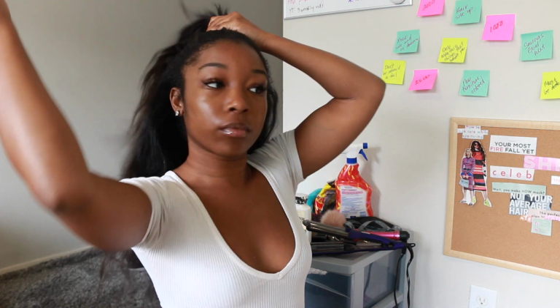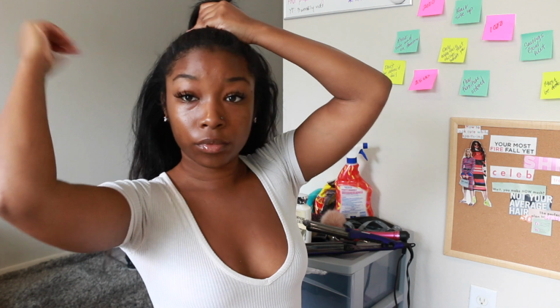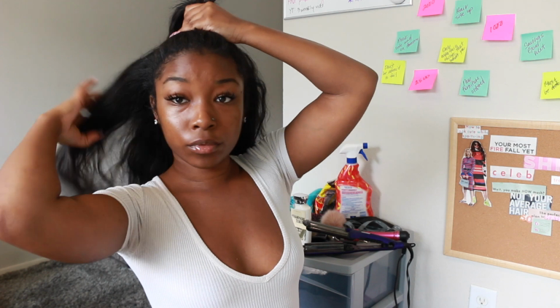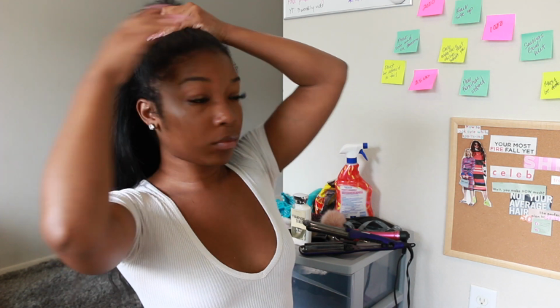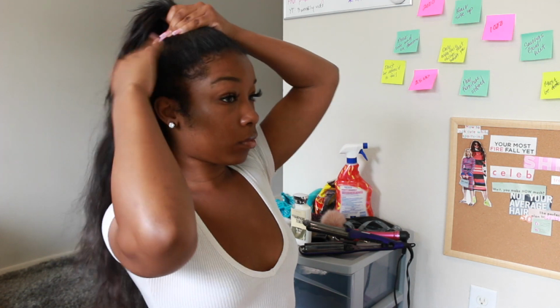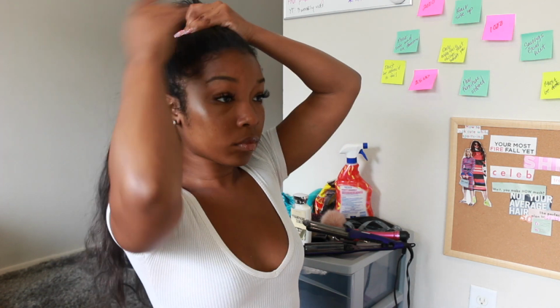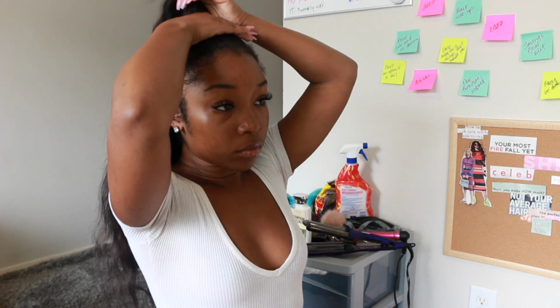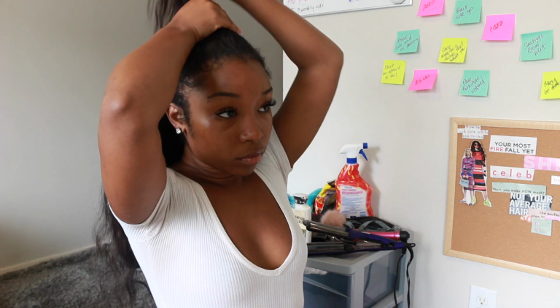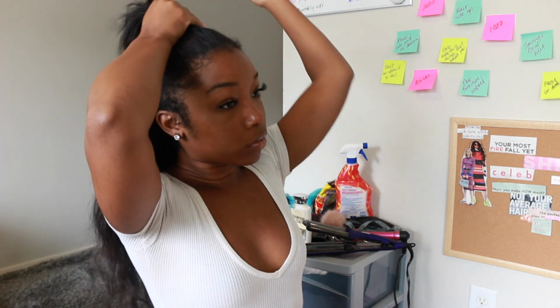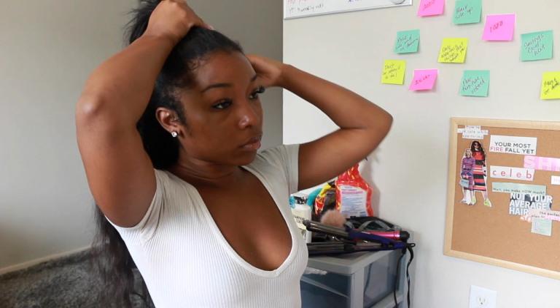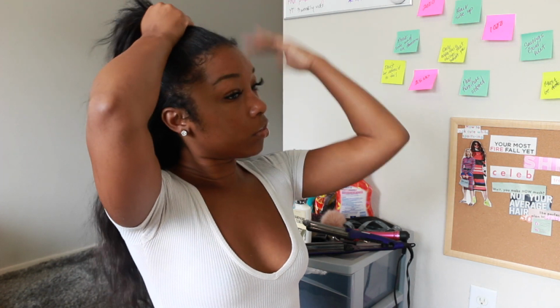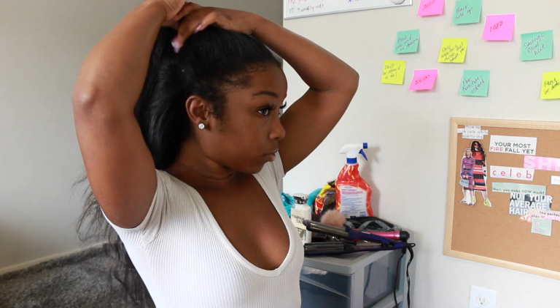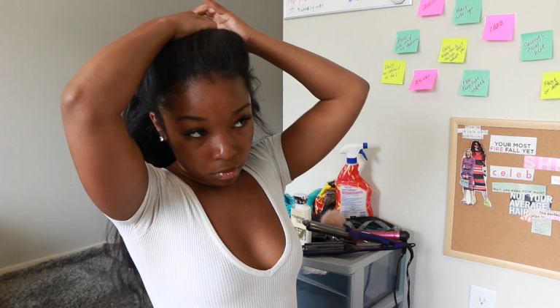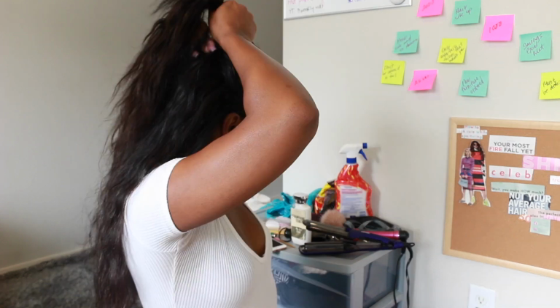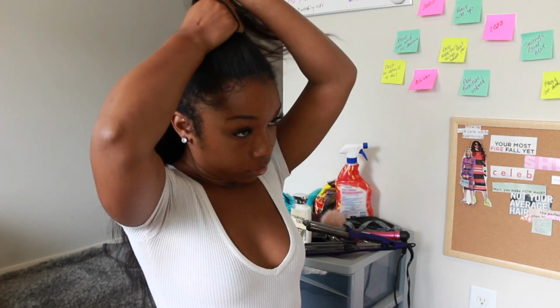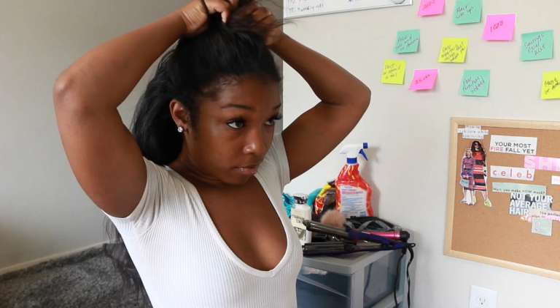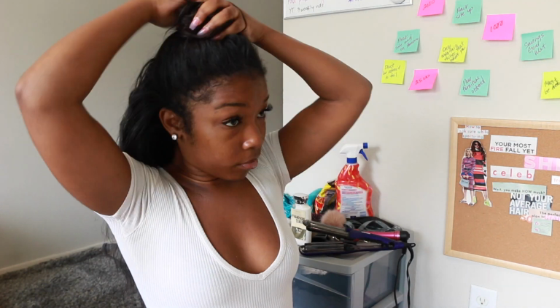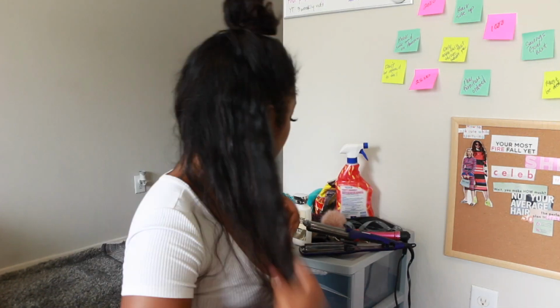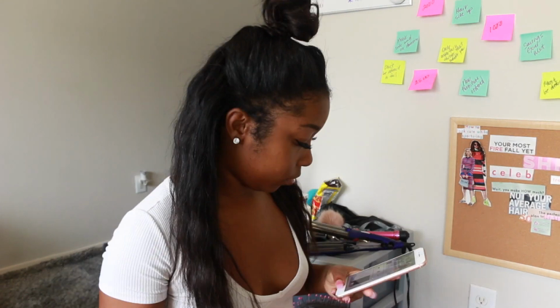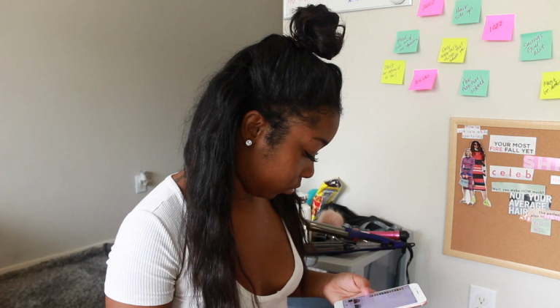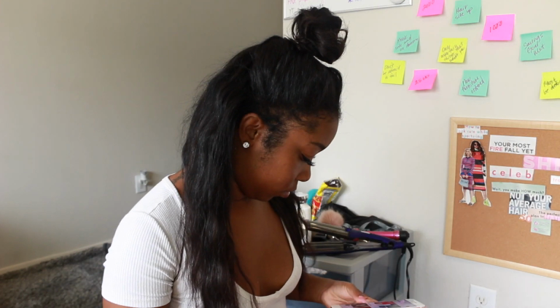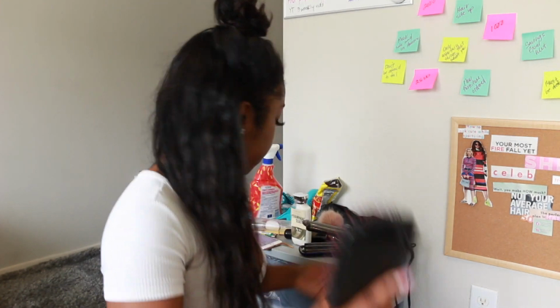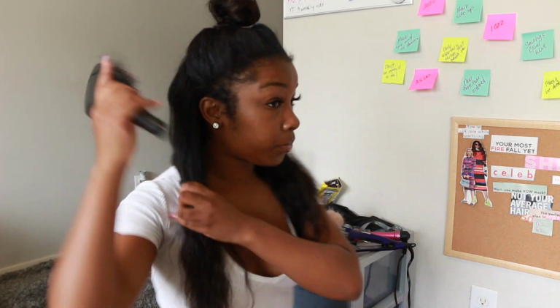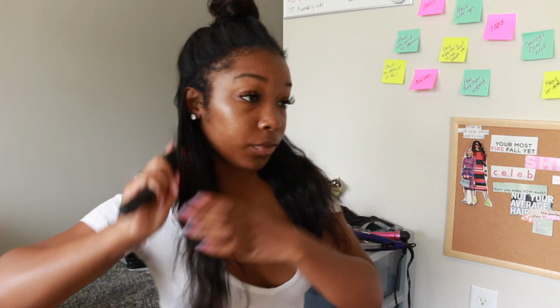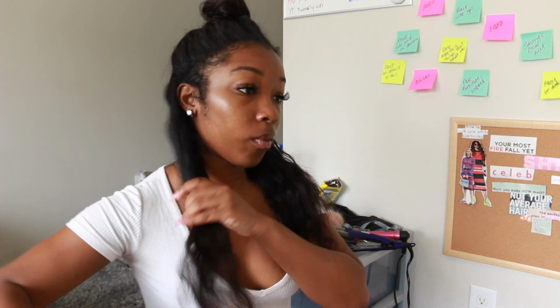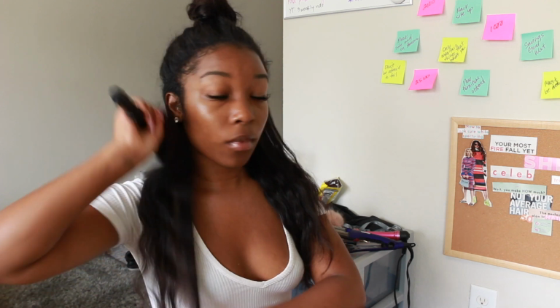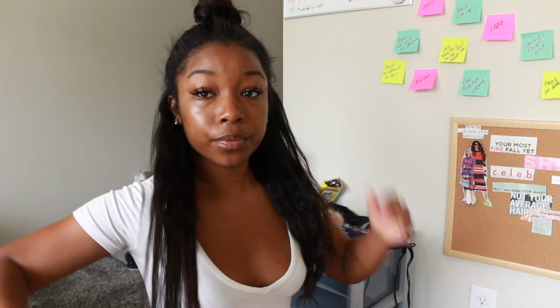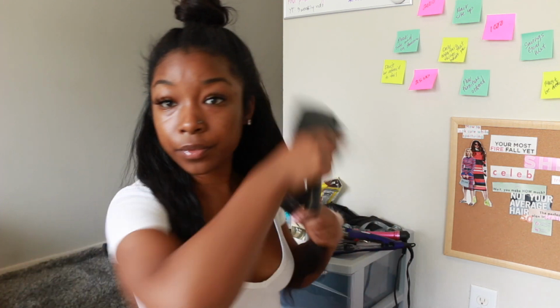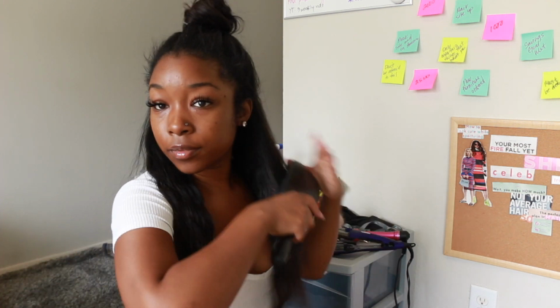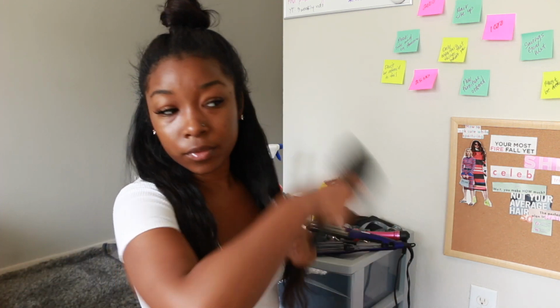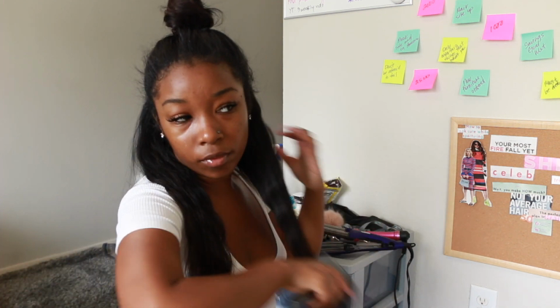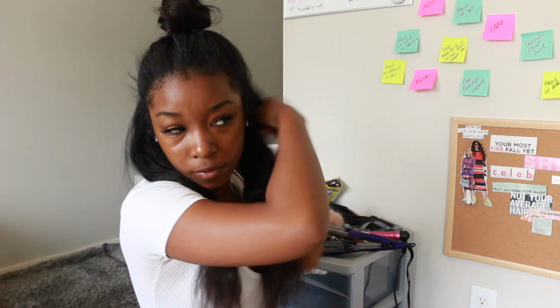I'm putting the top up in a half-up half-down and working with the bottom. The first thing I do is detangle my hair with a weave brush. After I detangle it, I go ahead and take my hair into small sections.